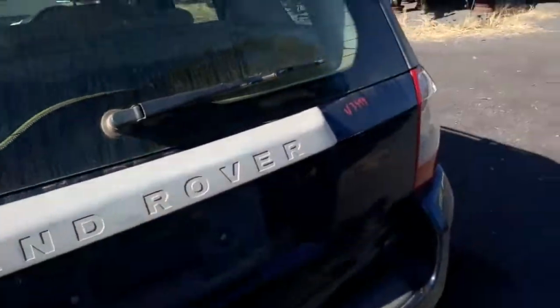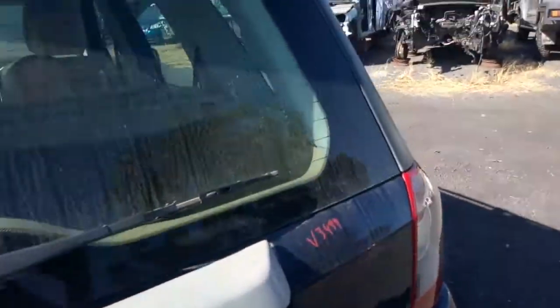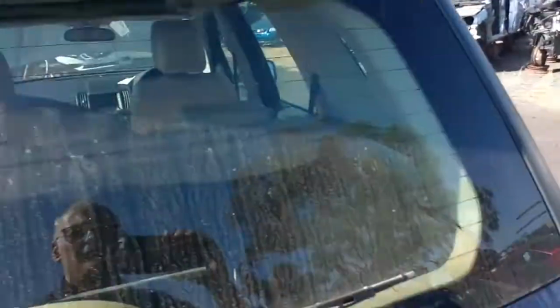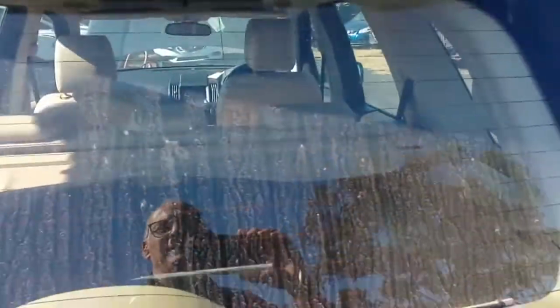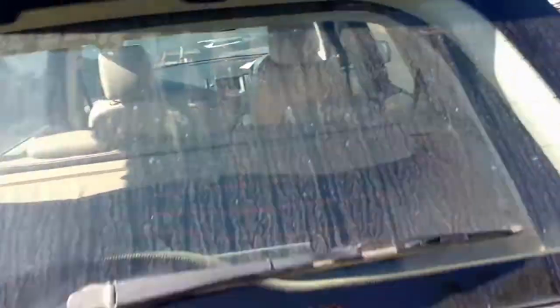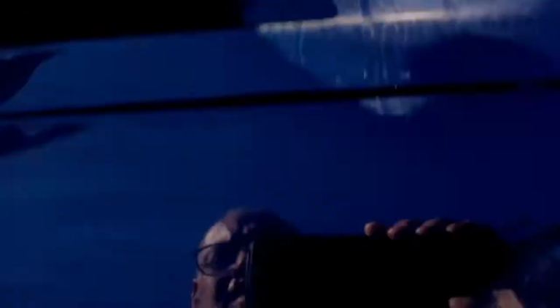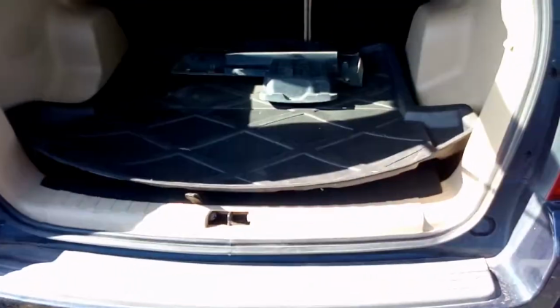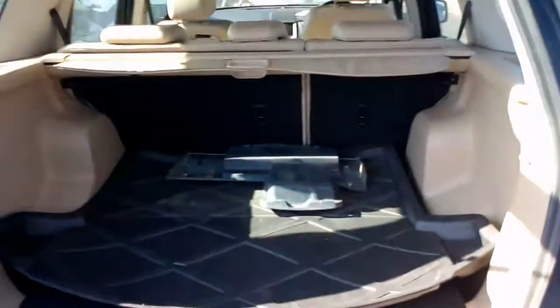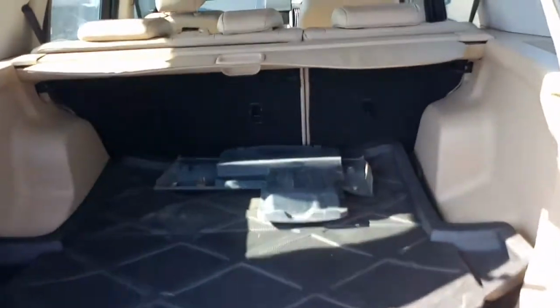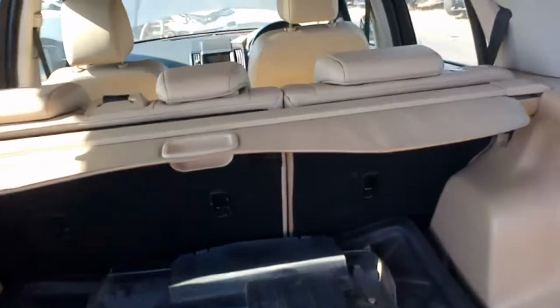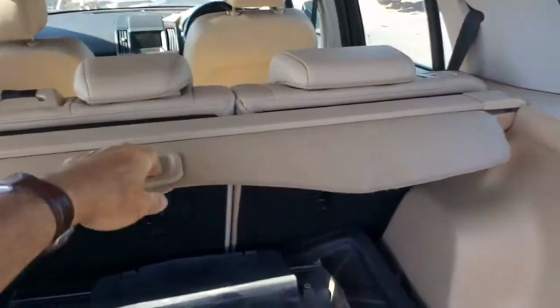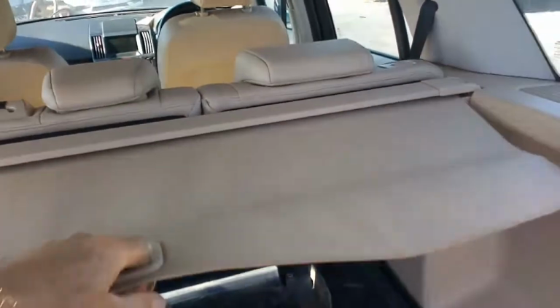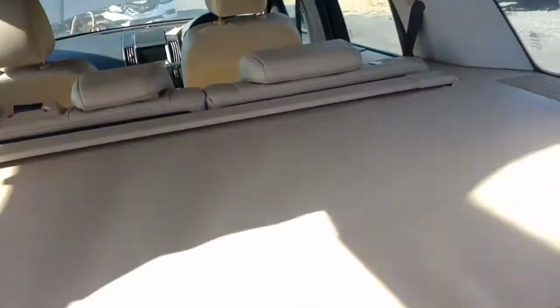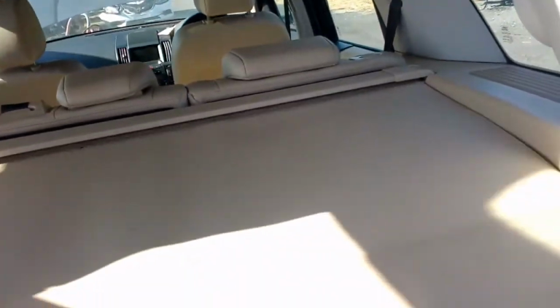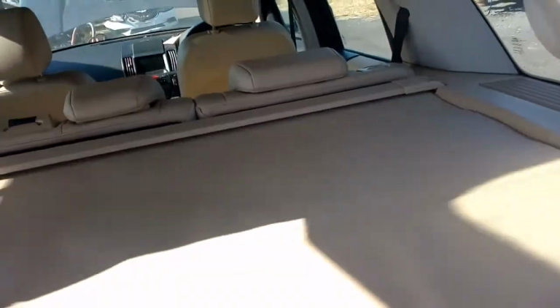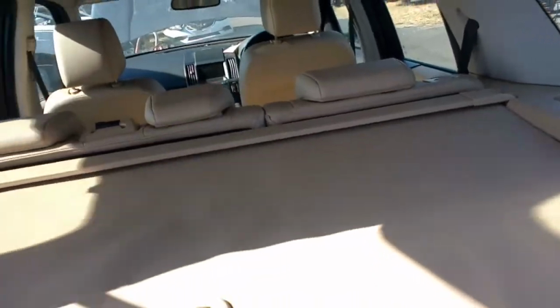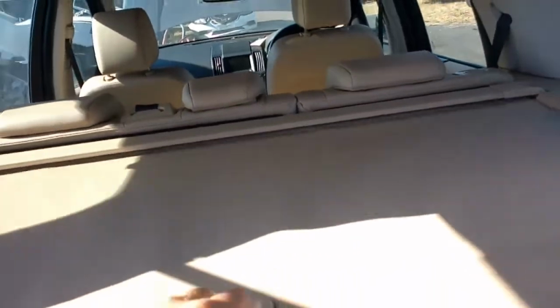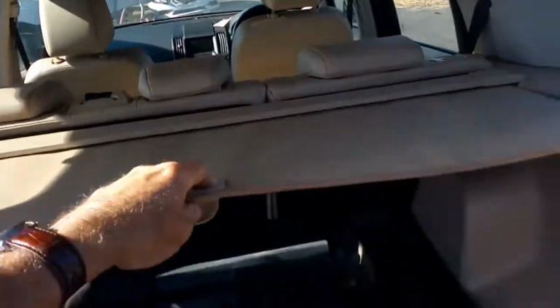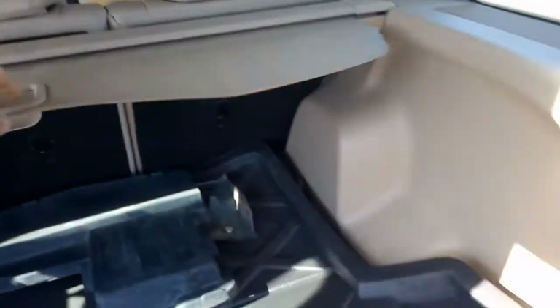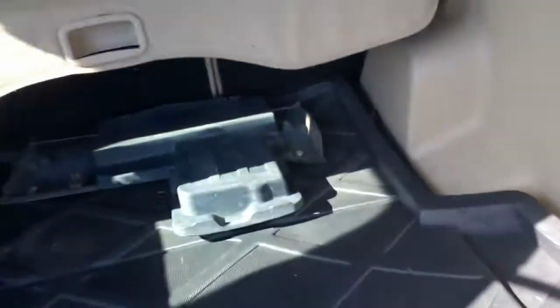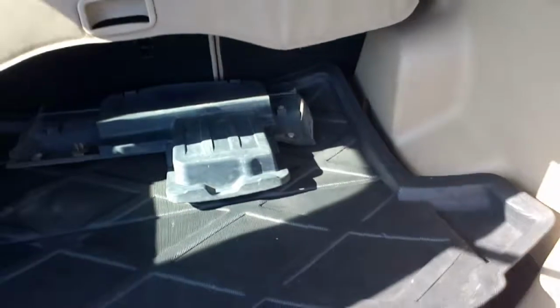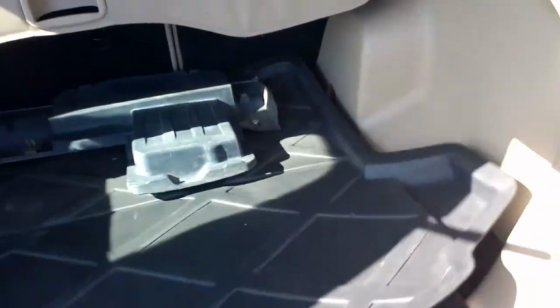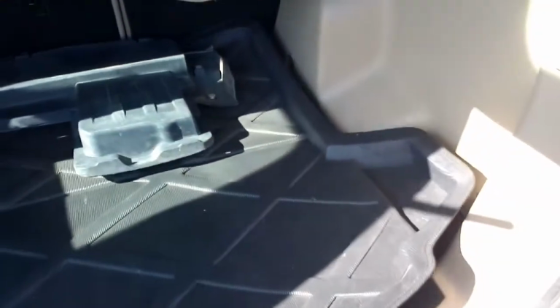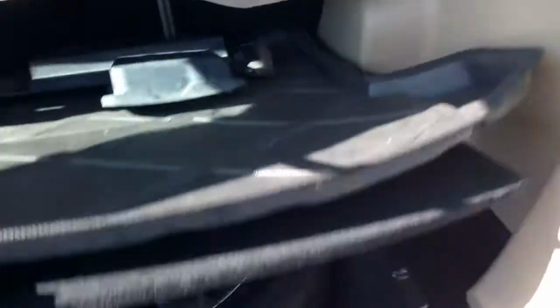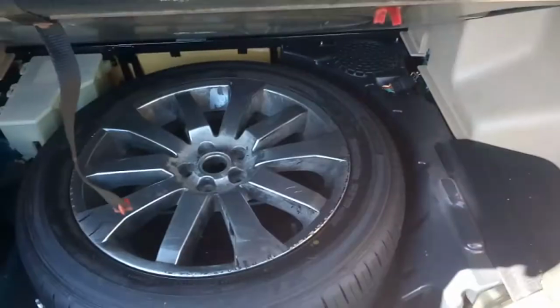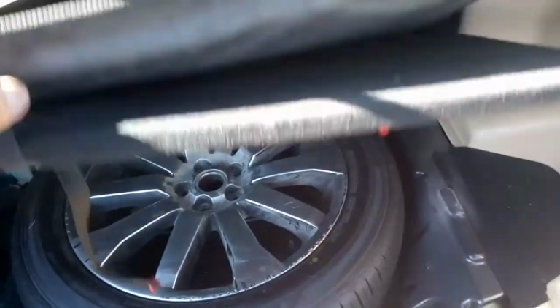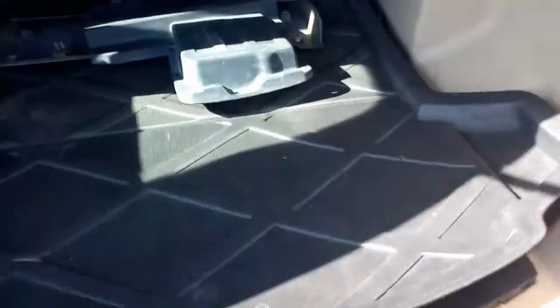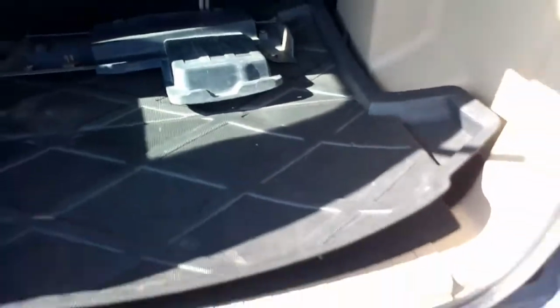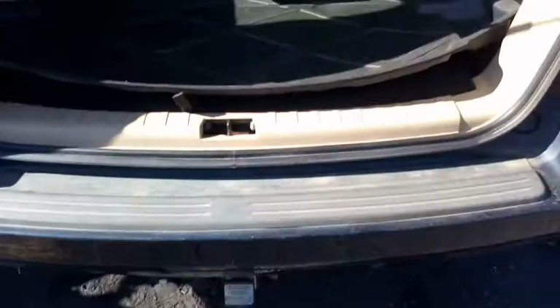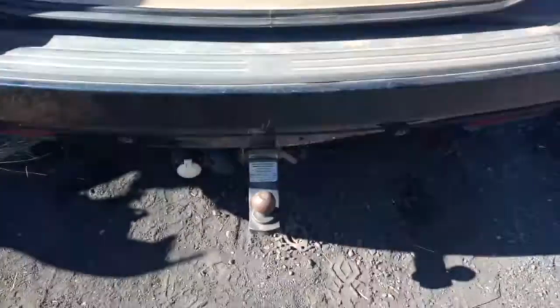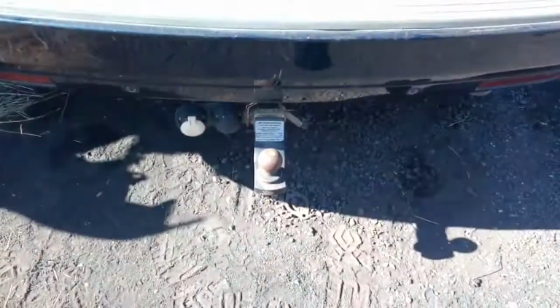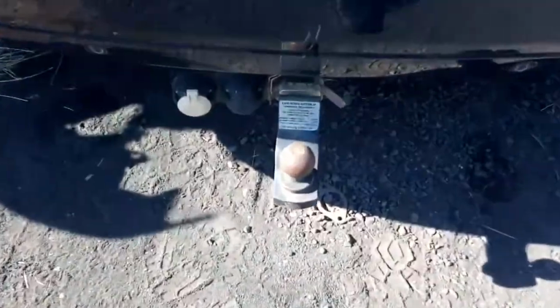I think we've got a cargo blind in the back there. There's a spare in the back, but it's a bit marked up. There's a jack under there, we've got a tow bar, a factory tow bar.